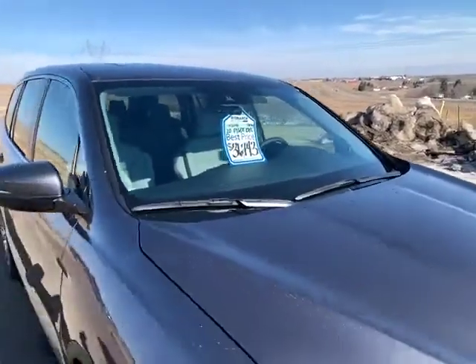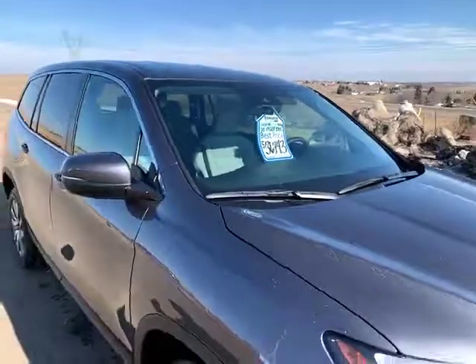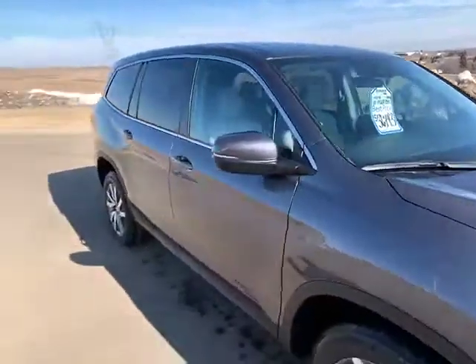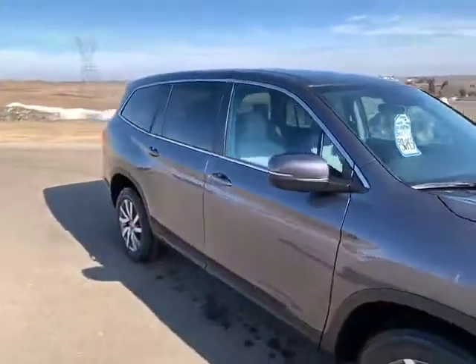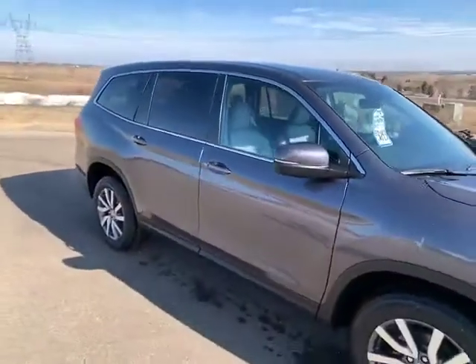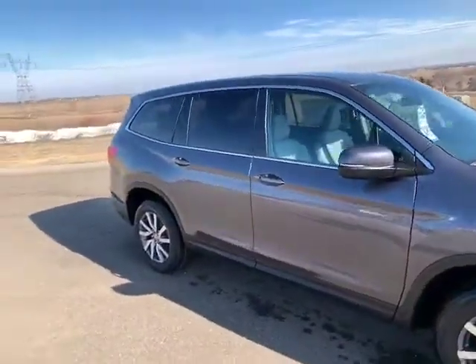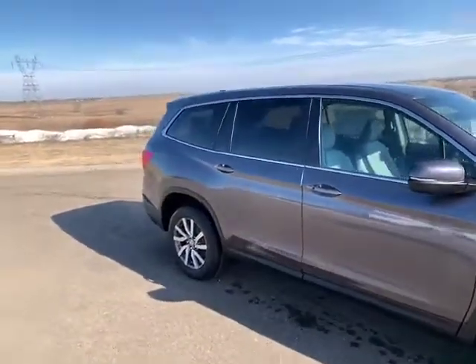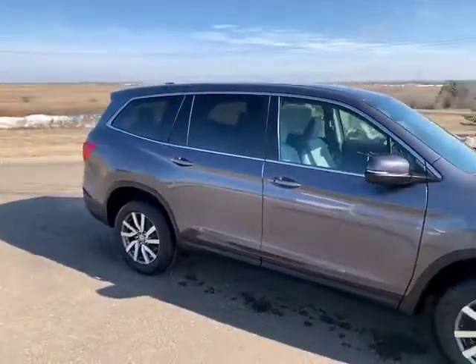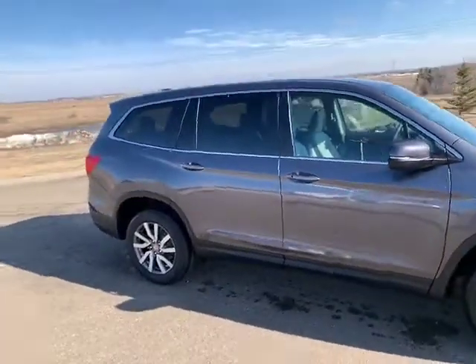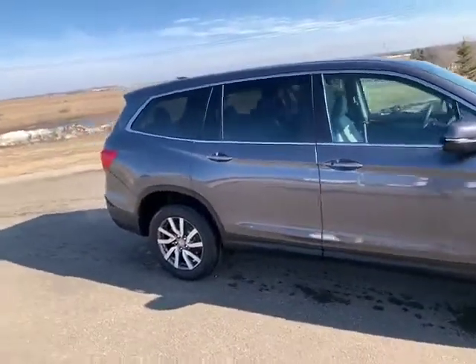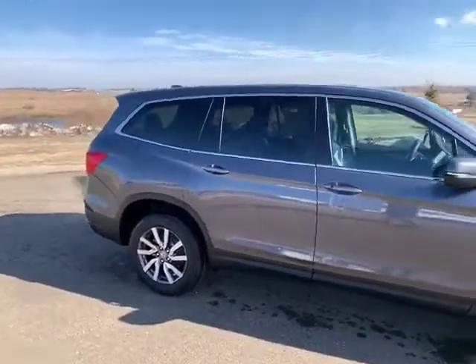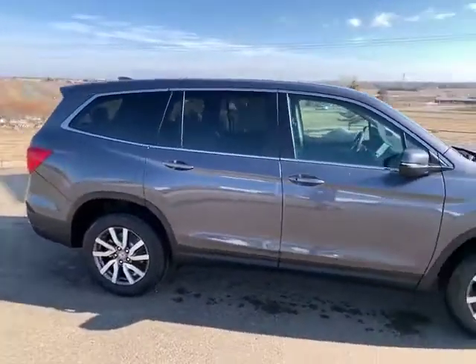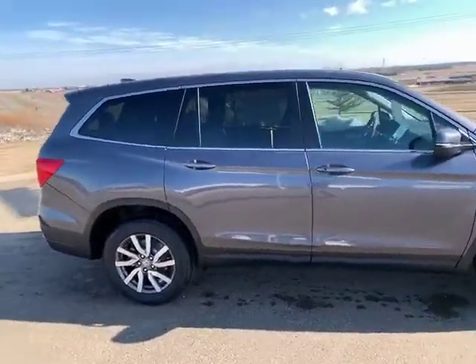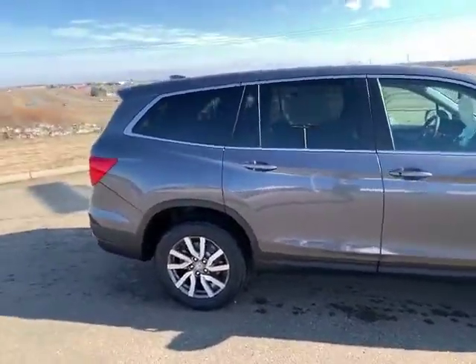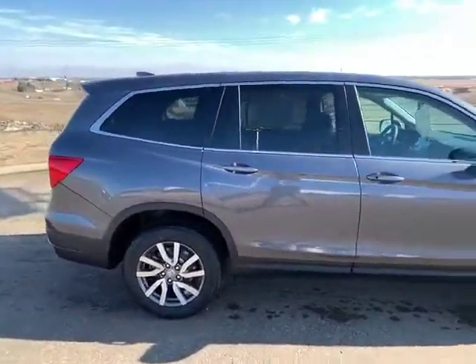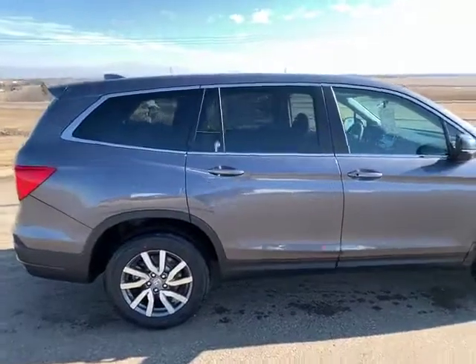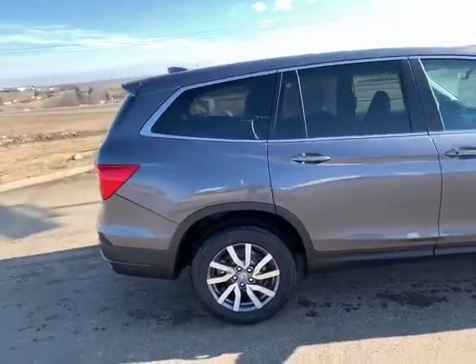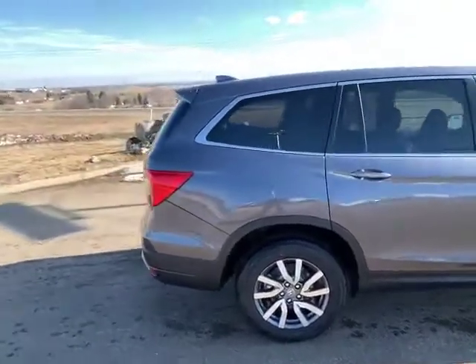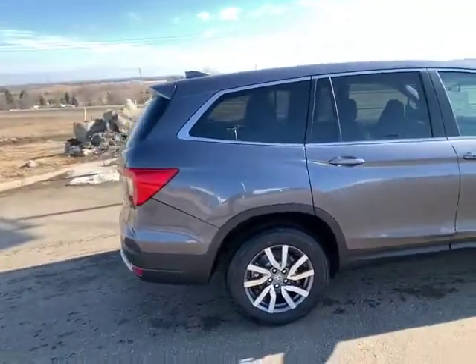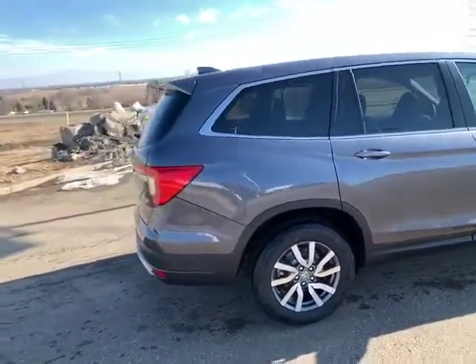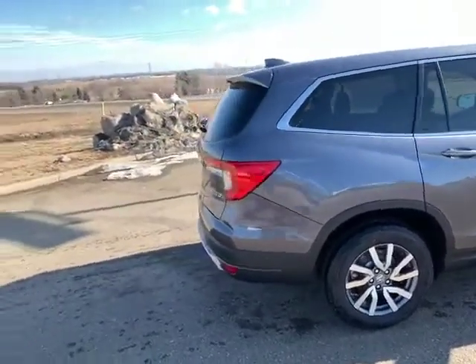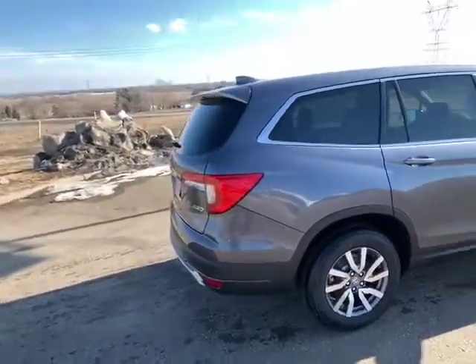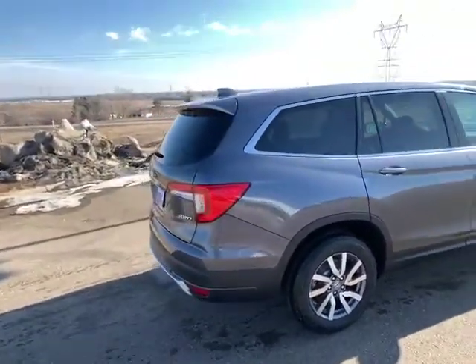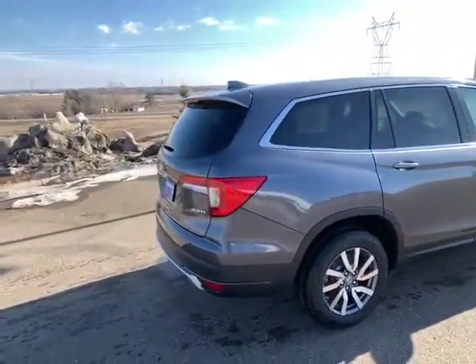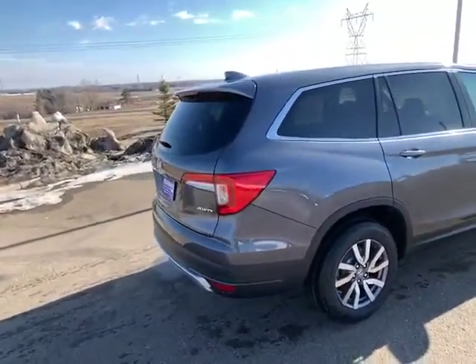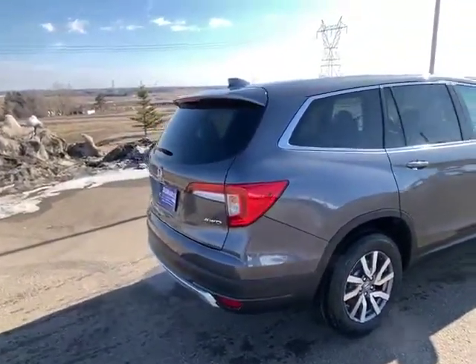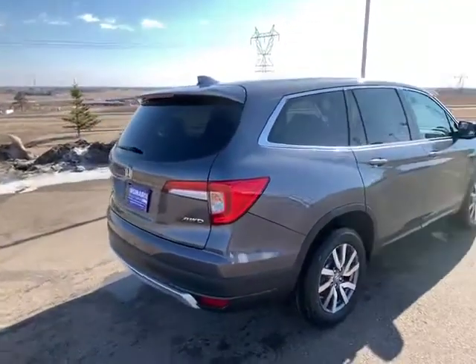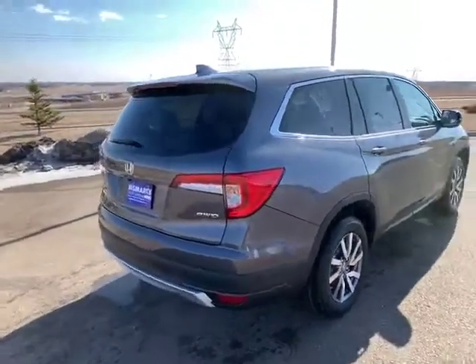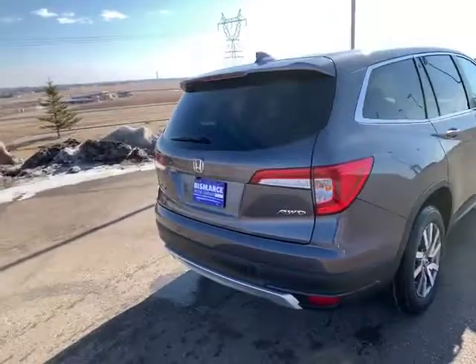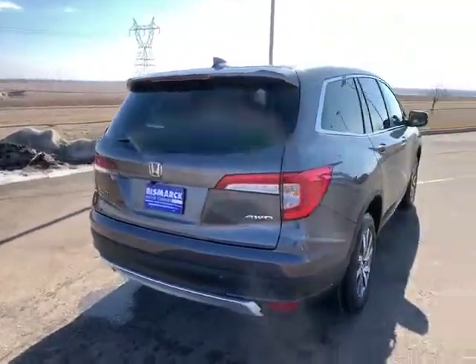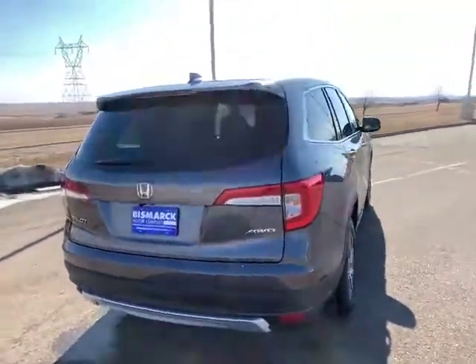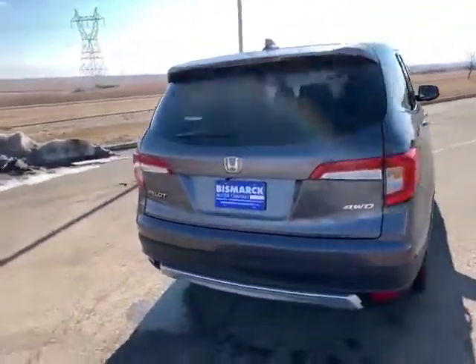The other great news is Honda is doing 90-day deferred payments, so if you got this Pilot now you wouldn't be making a payment on it until June.